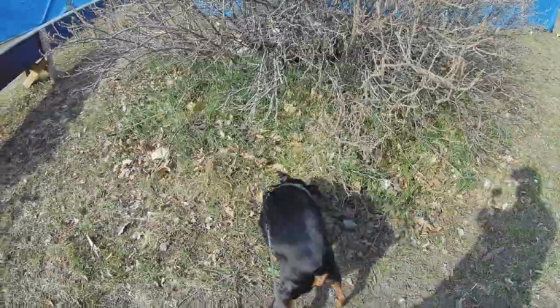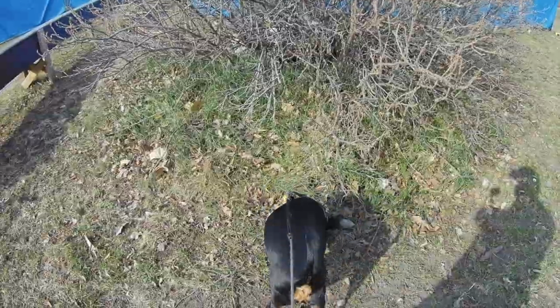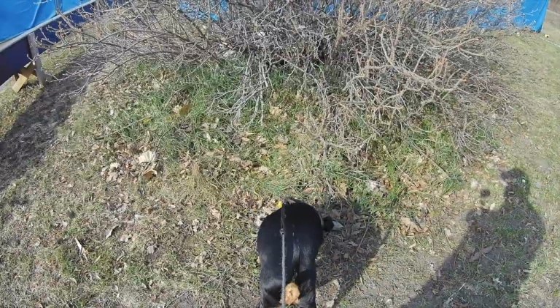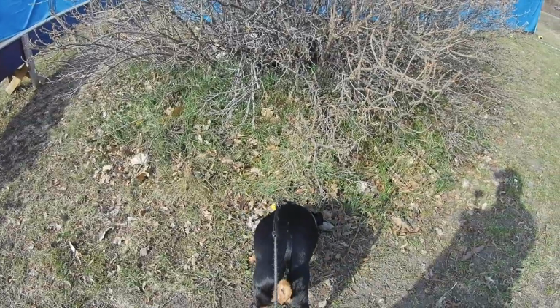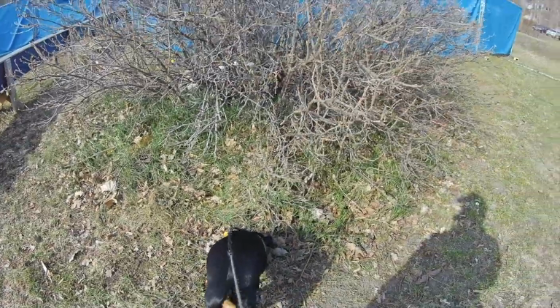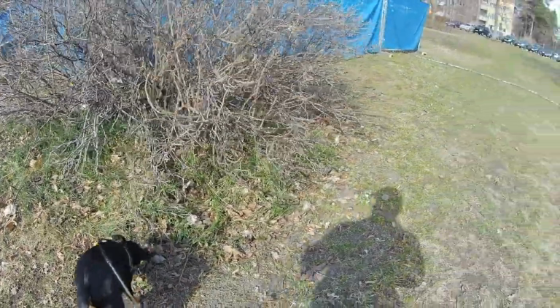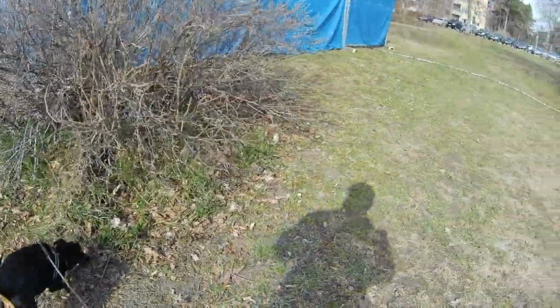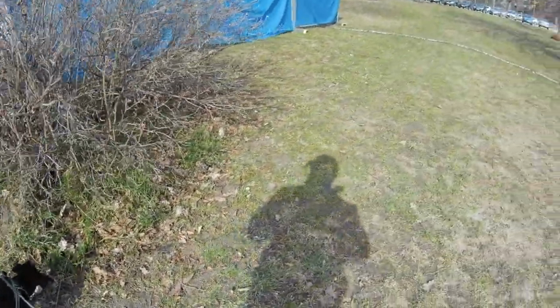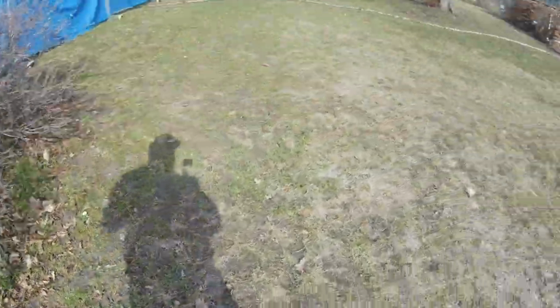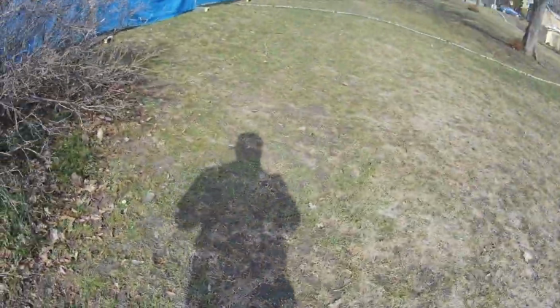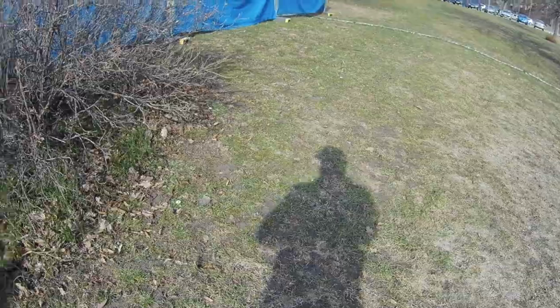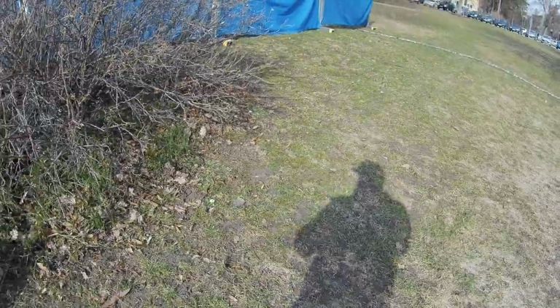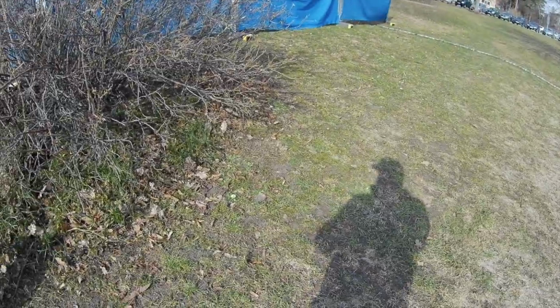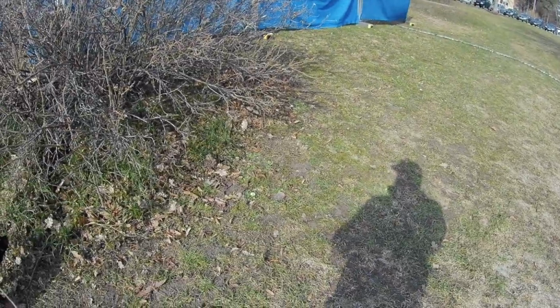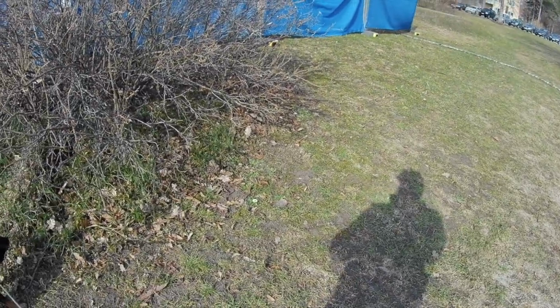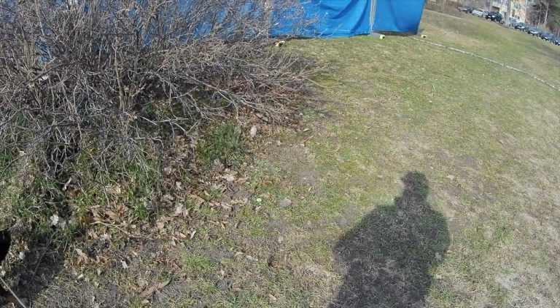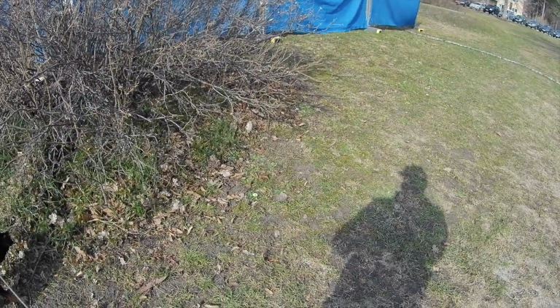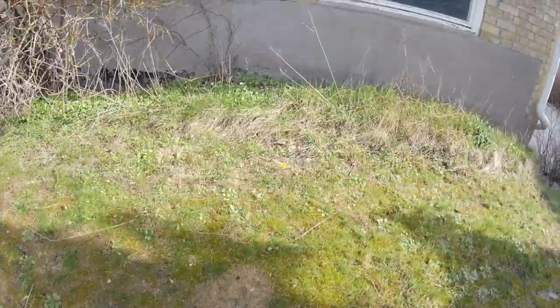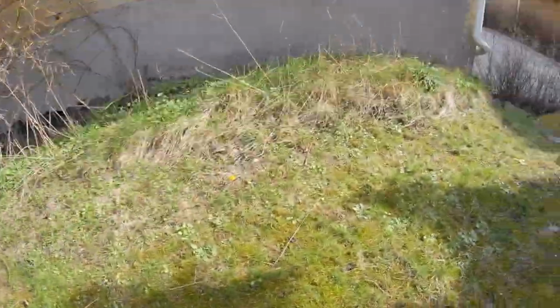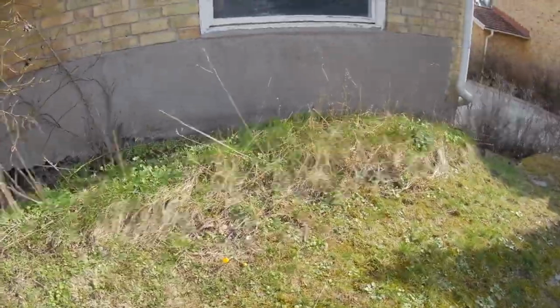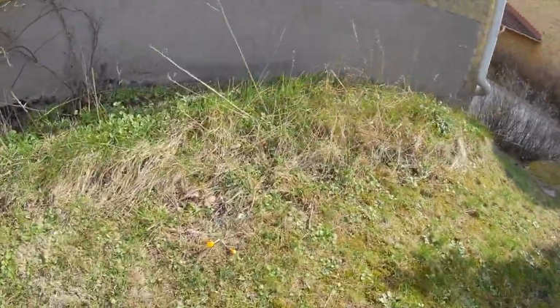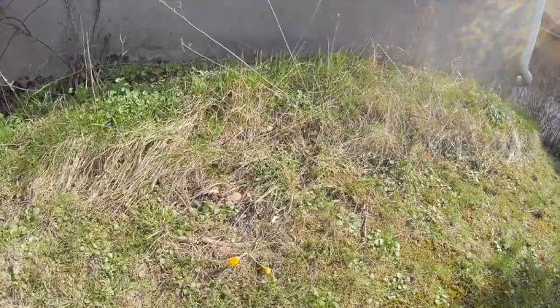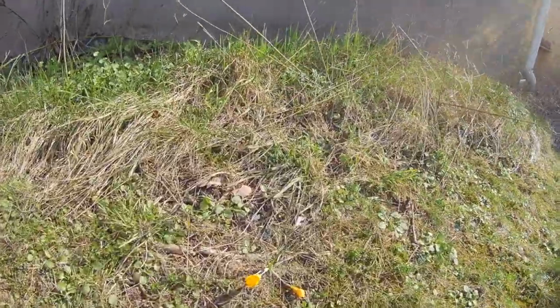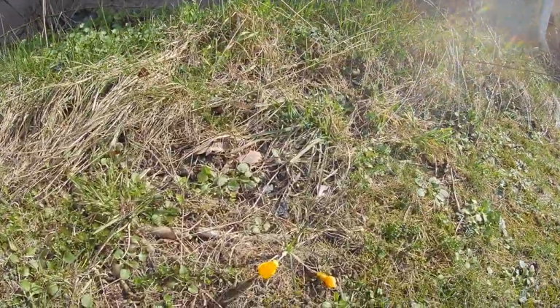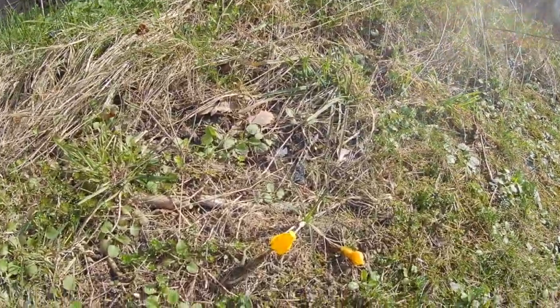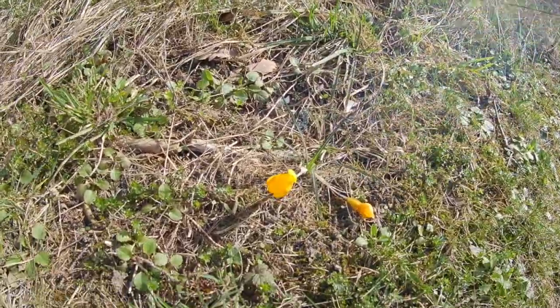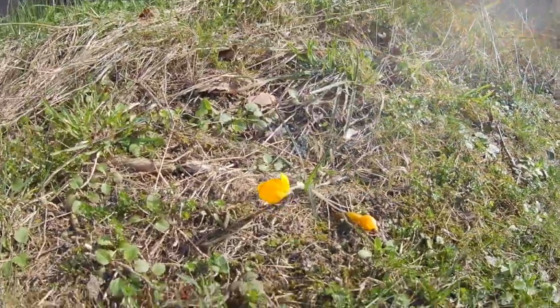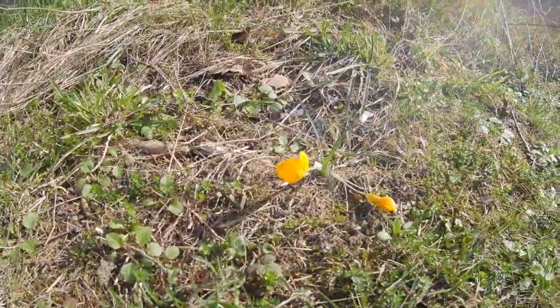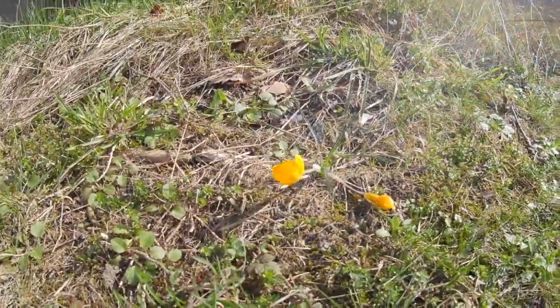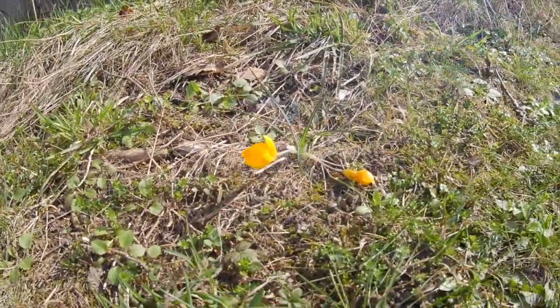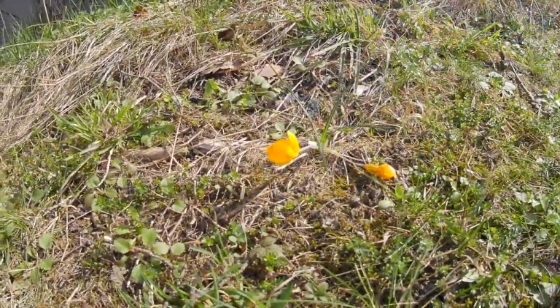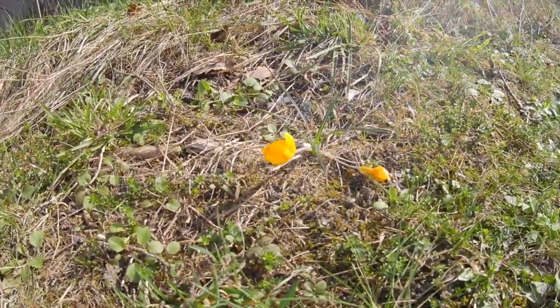Trying a close-up shot. I'll do the same with a photo. Perfect. As you can see, spring is slowly coming to Sweden as well.